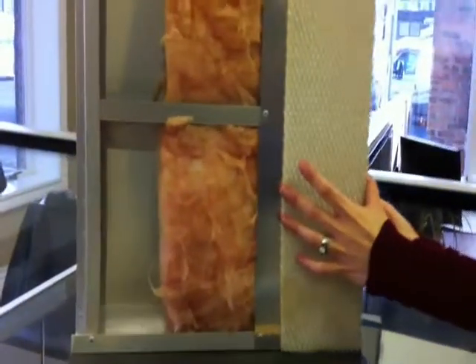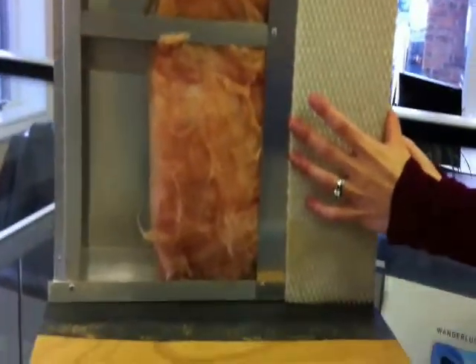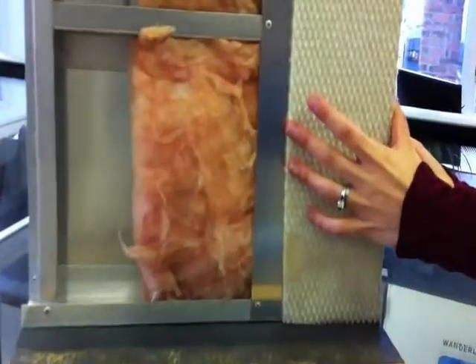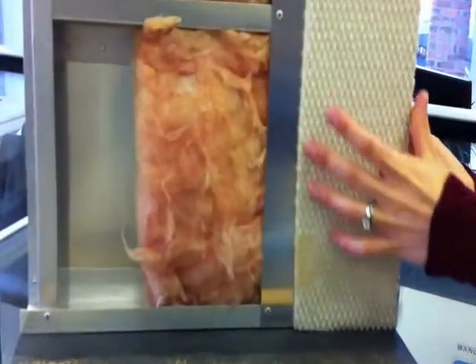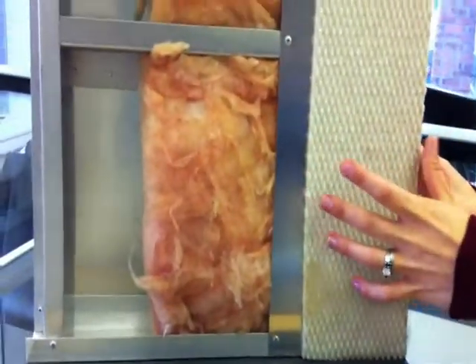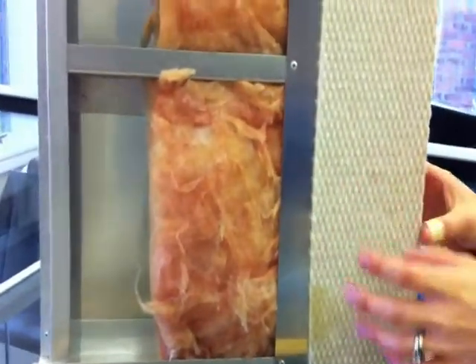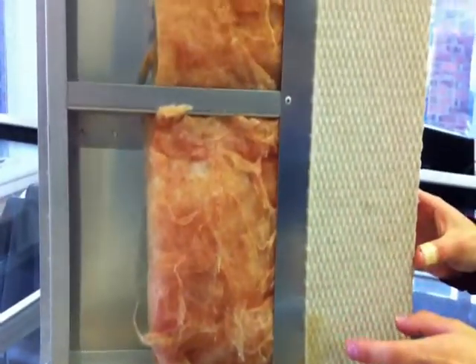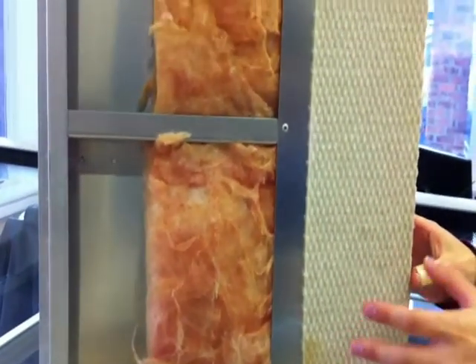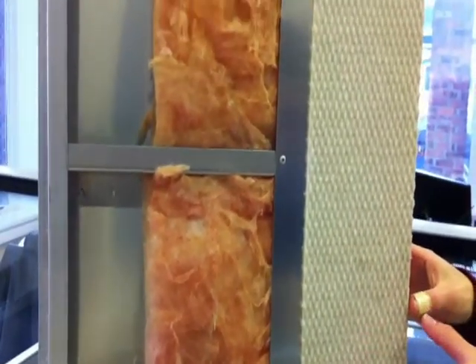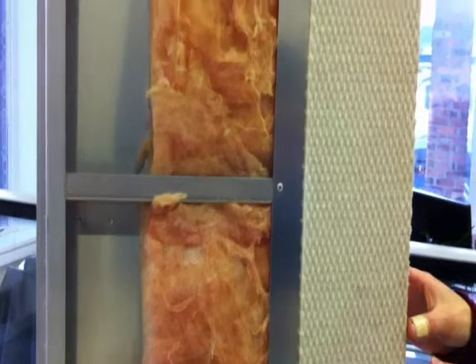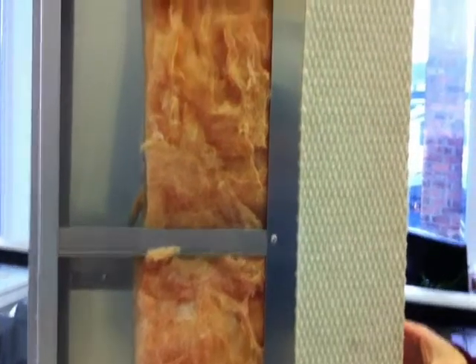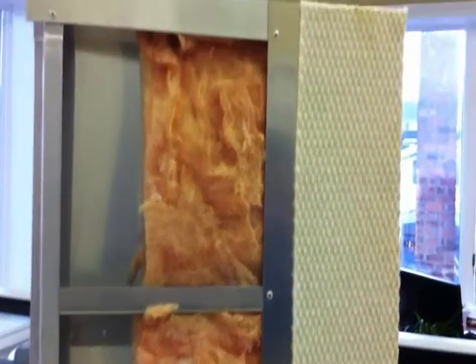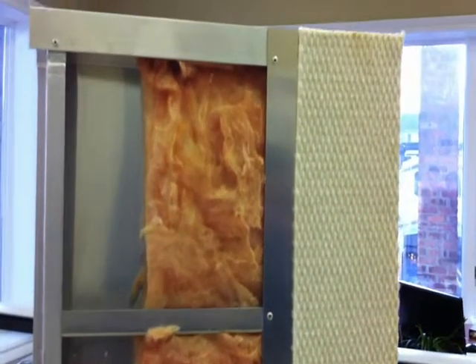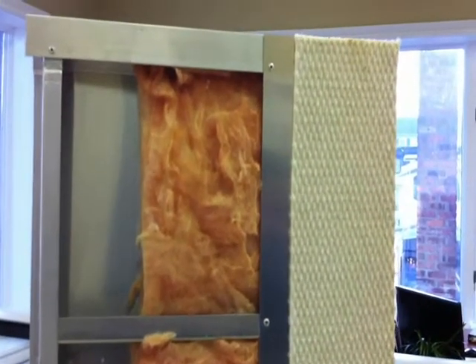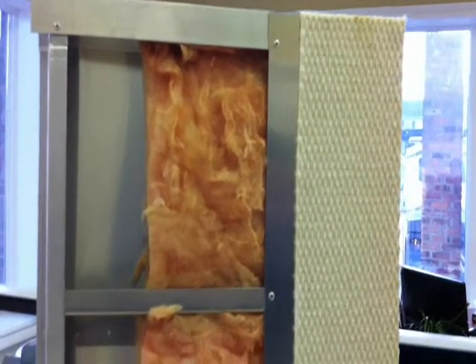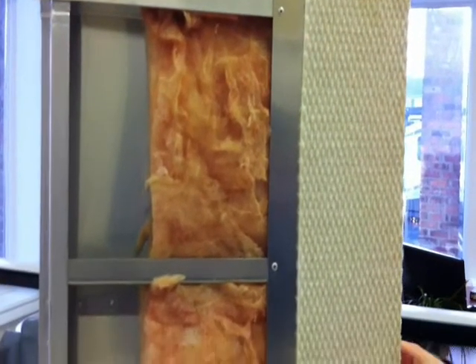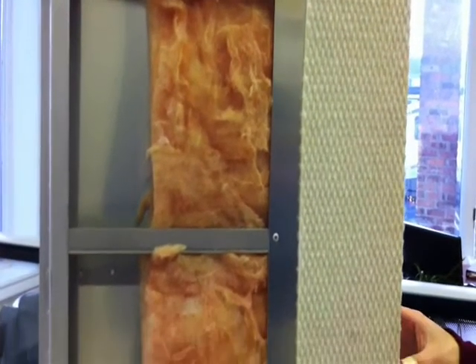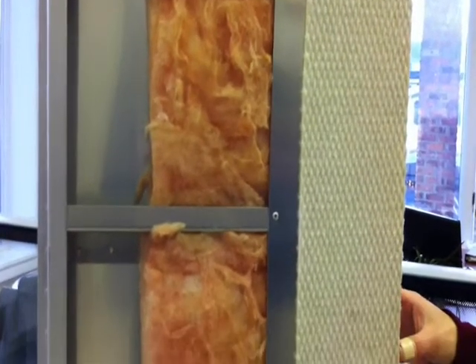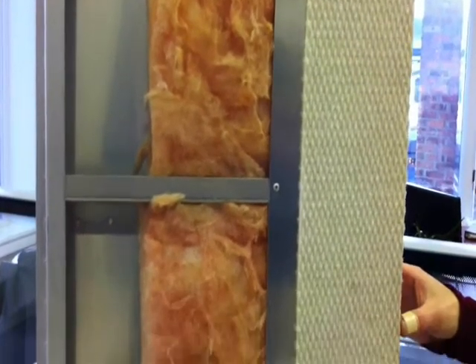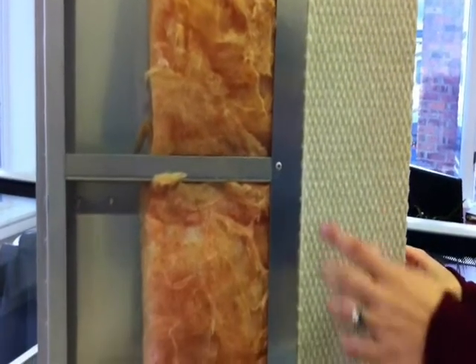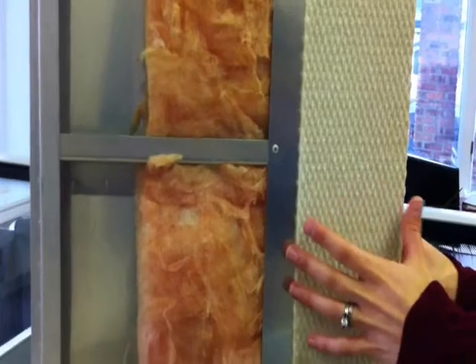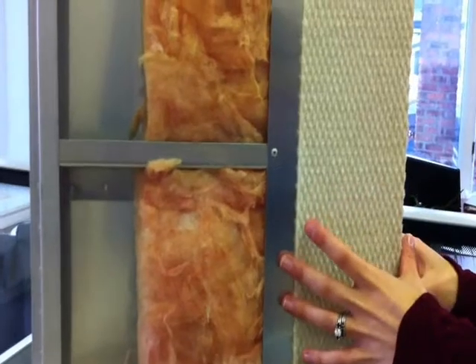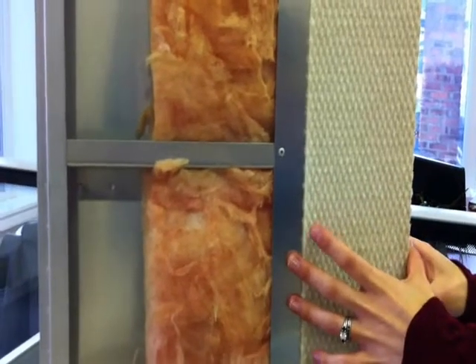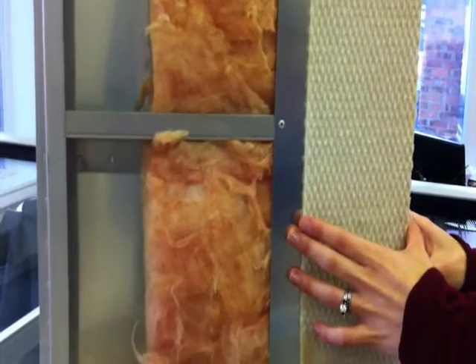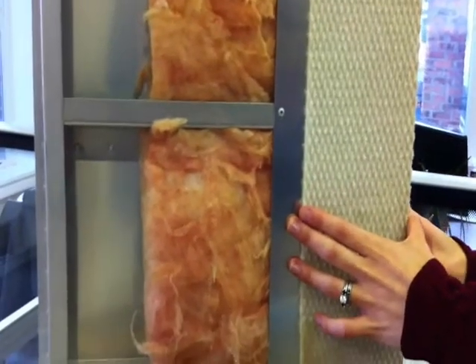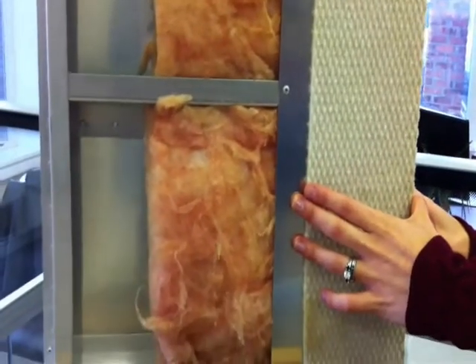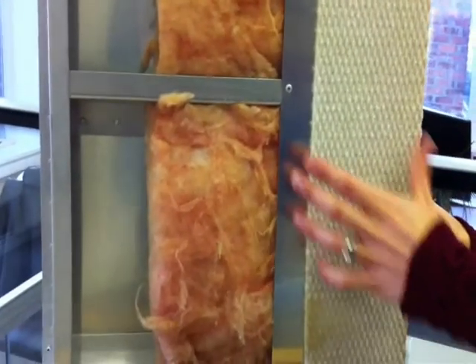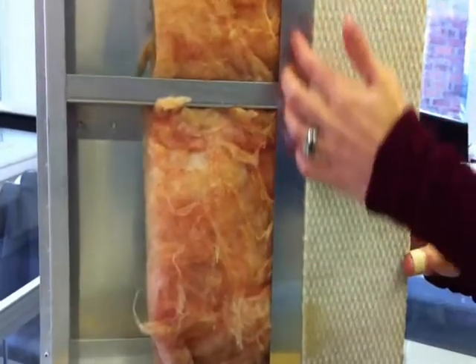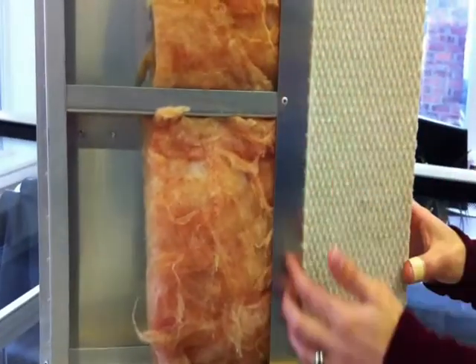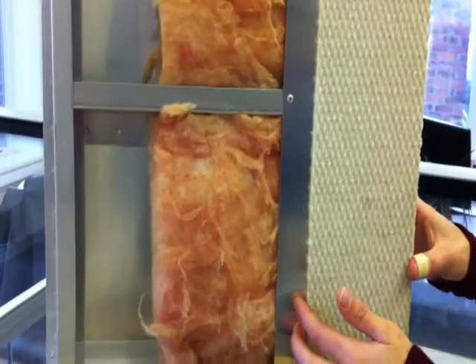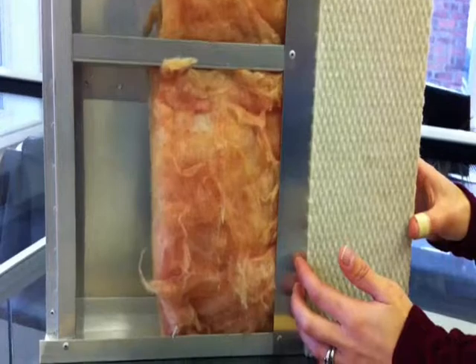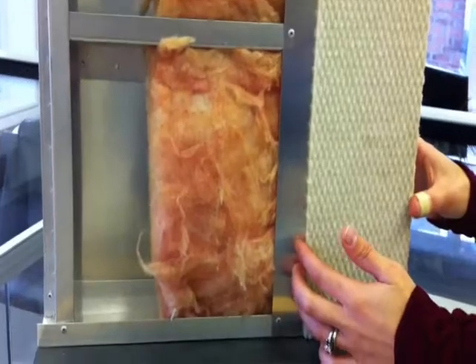Here we can see Airstream's unique shell-within-a-shell construction. This construction incorporates rivets to fasten the inner shell to the bows and ribs of the framework. No wood is used anywhere in the construction of the Airstream. On the Flying Cloud, International, and Eddie Bauer series, we have this exposed aluminum look on the interior.